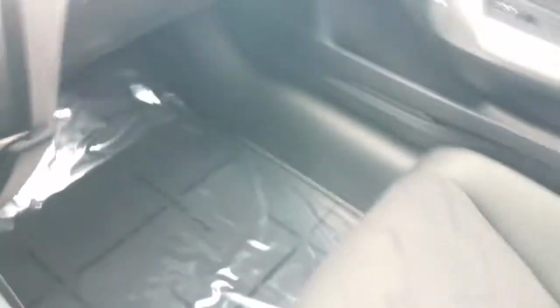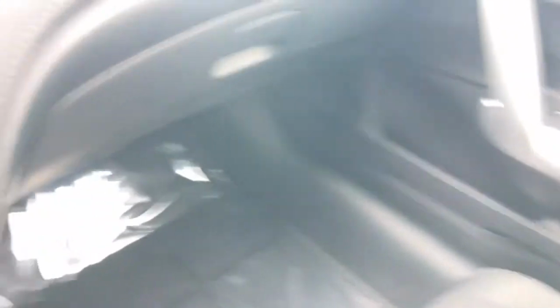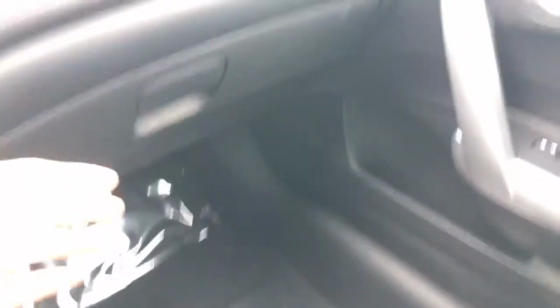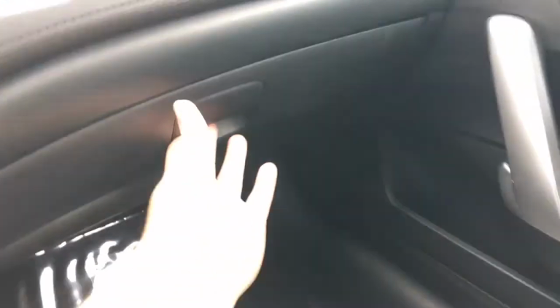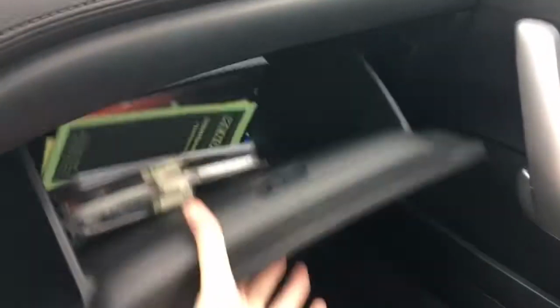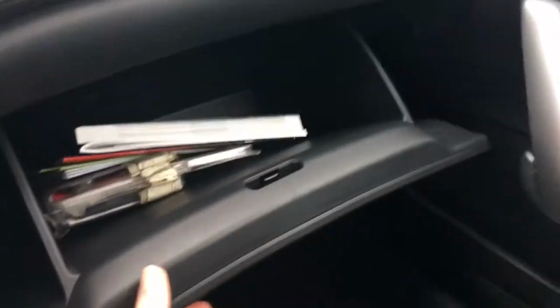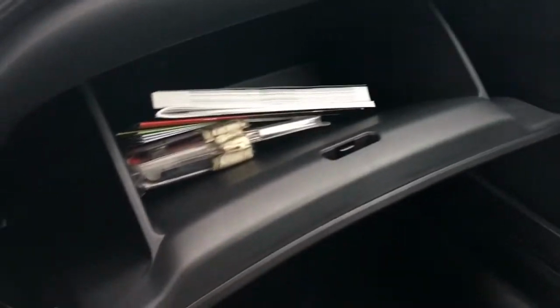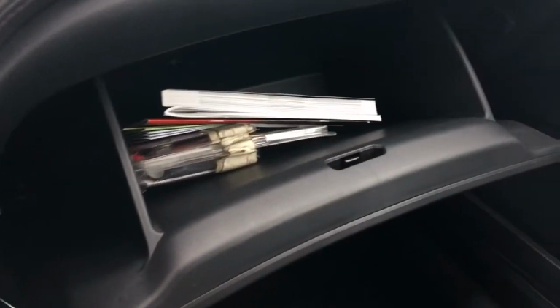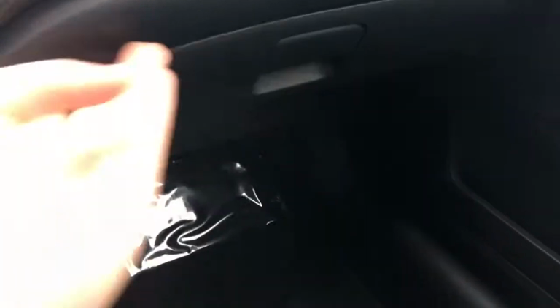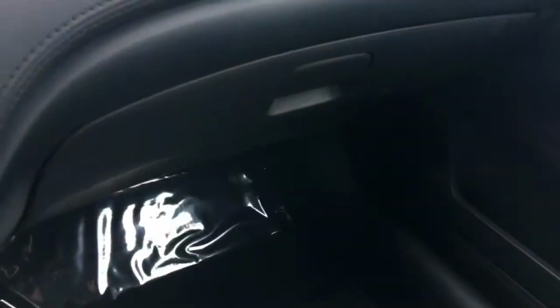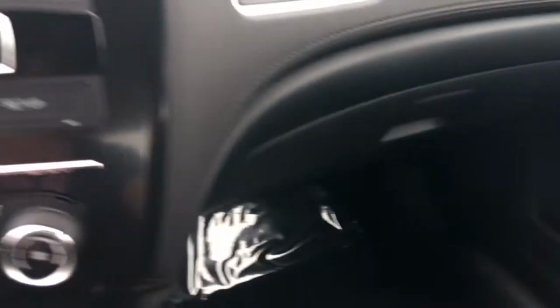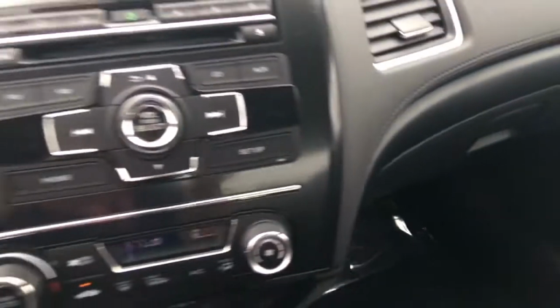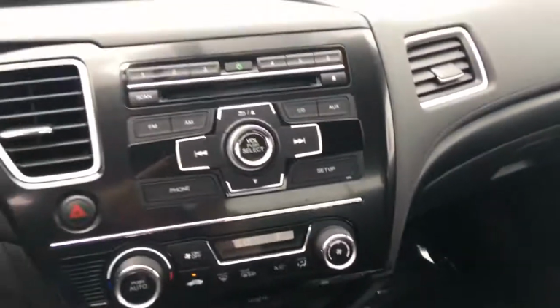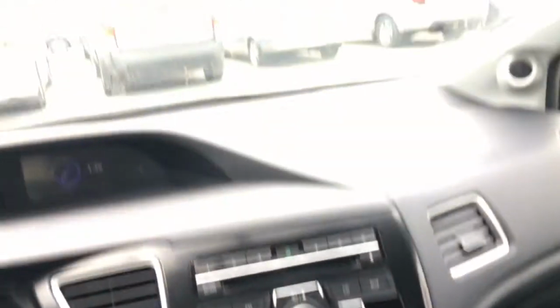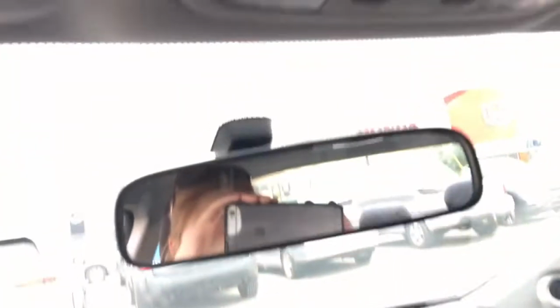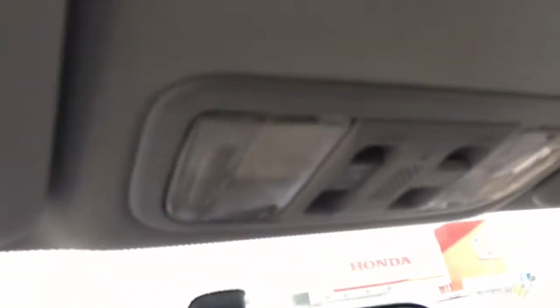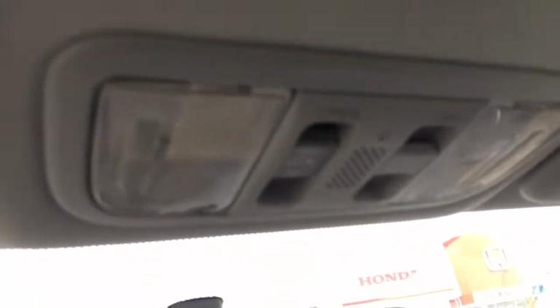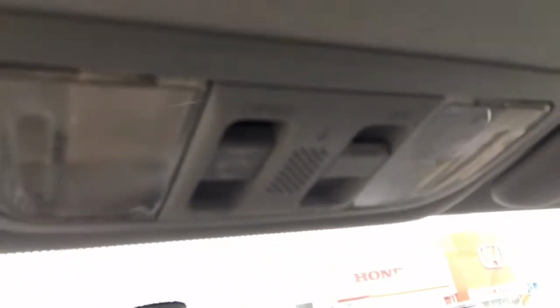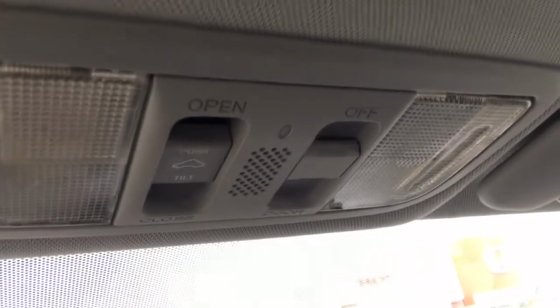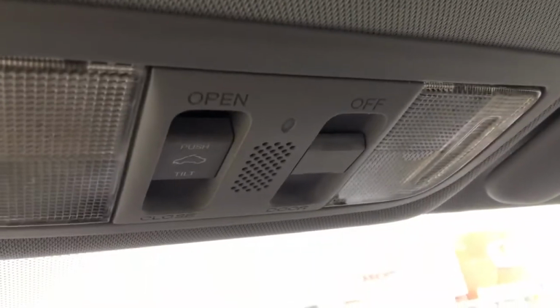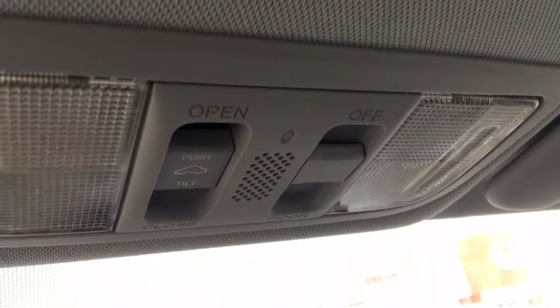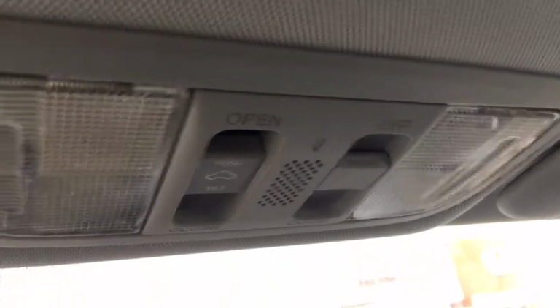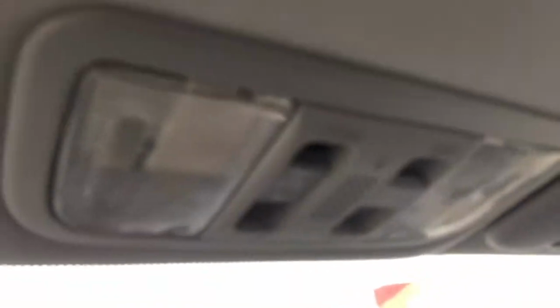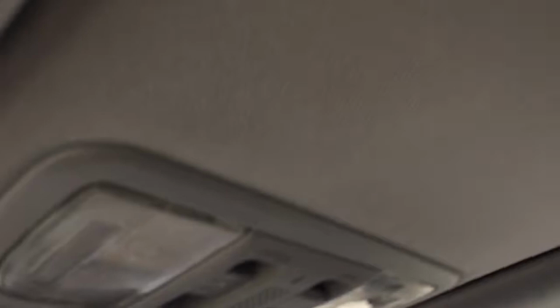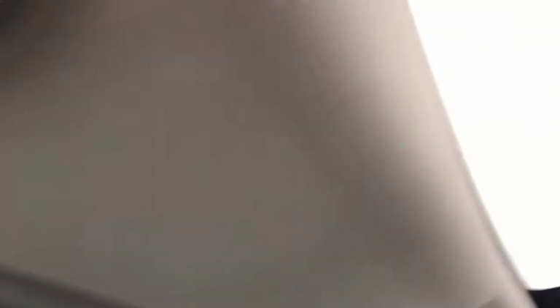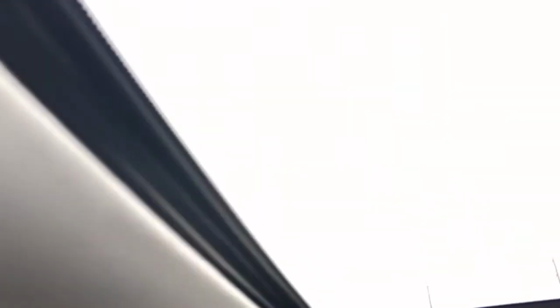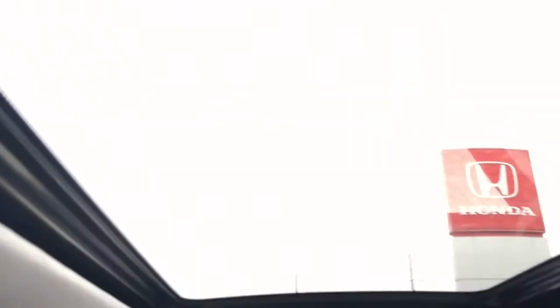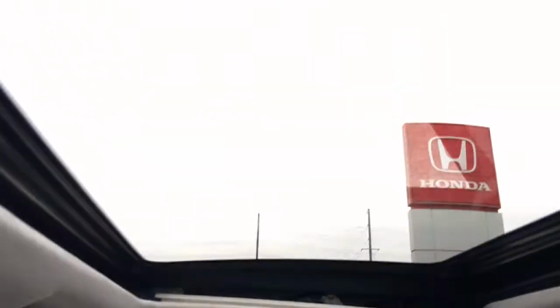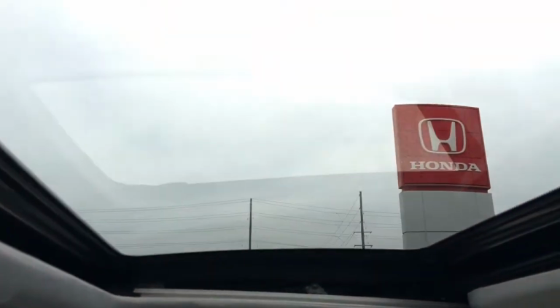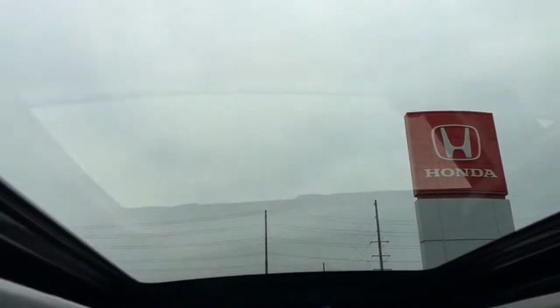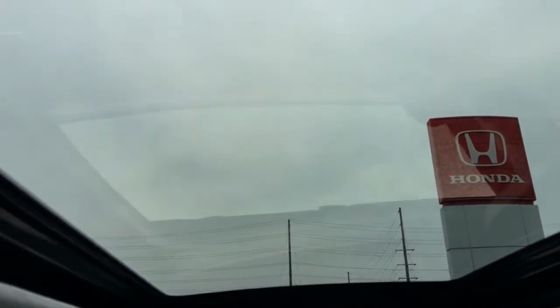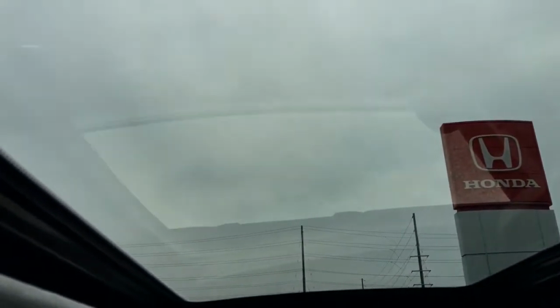We've got the gear selector, parking brake, cup holders, and a sliding armrest that opens to reveal your USB port right inside. On the passenger side we've got our glove box with manuals and tons of space. Looking up top we've got our interior cabin light controls as well as controls for the power moonroof.